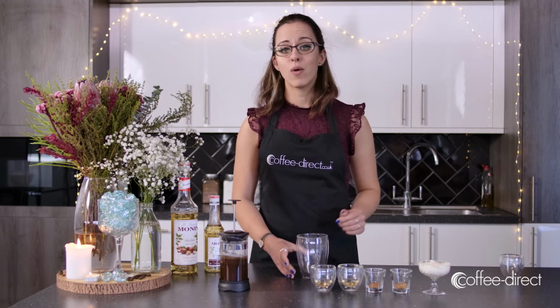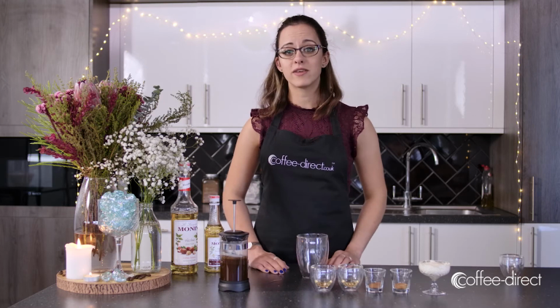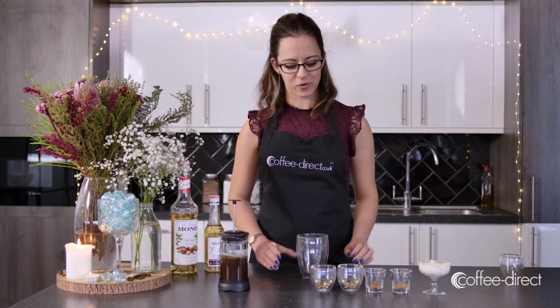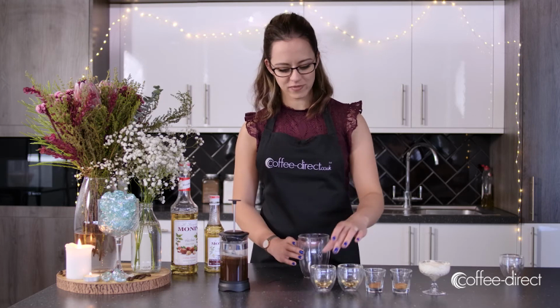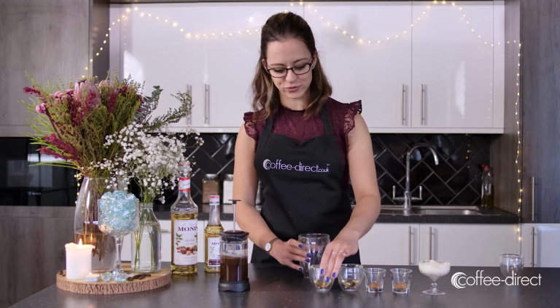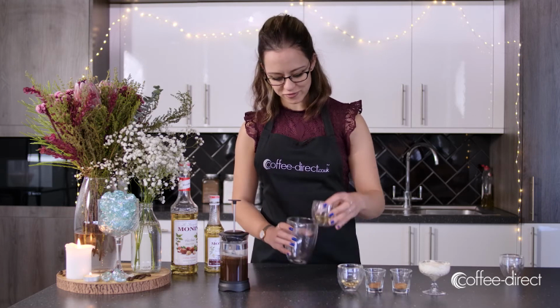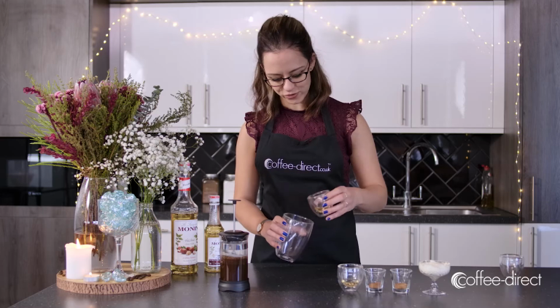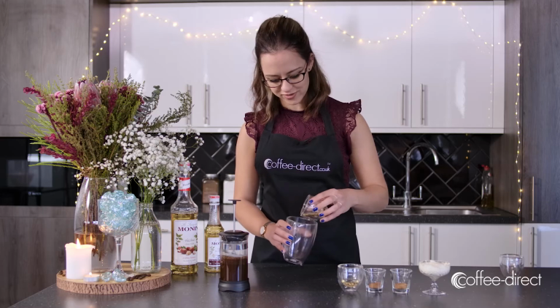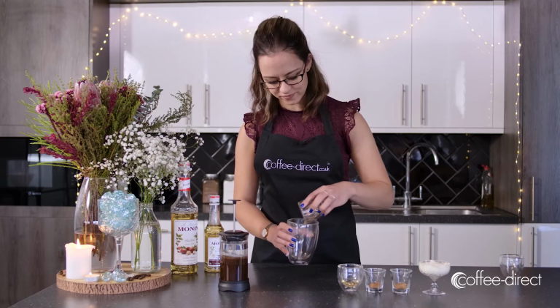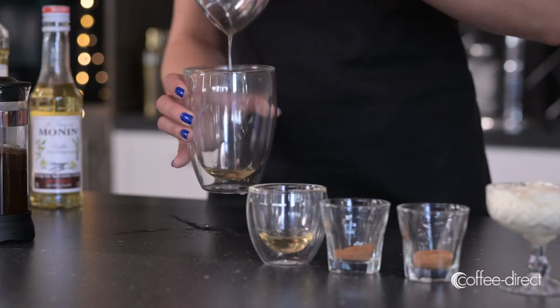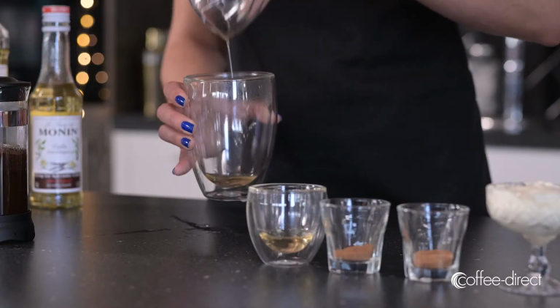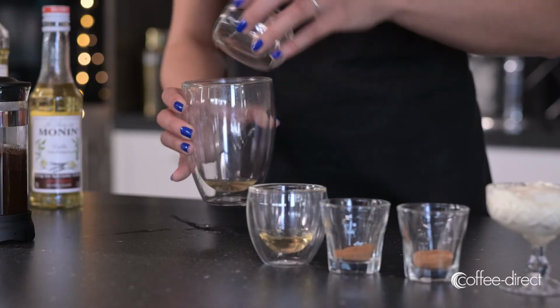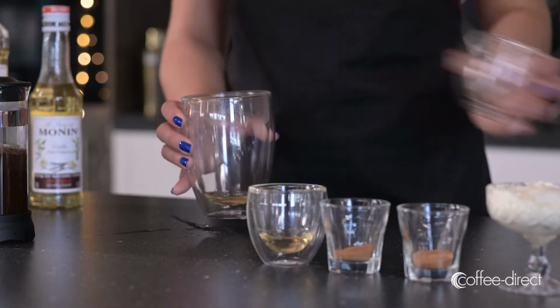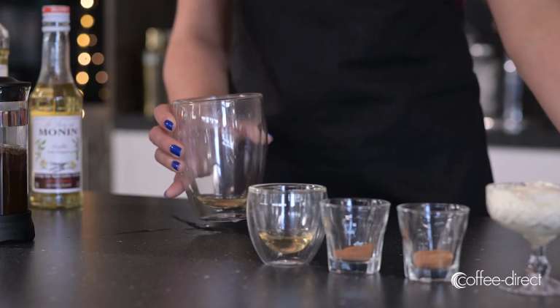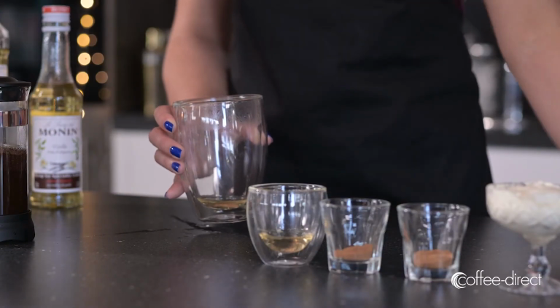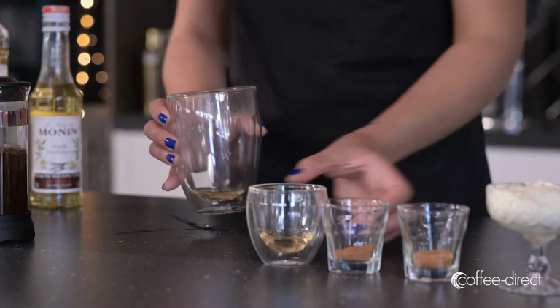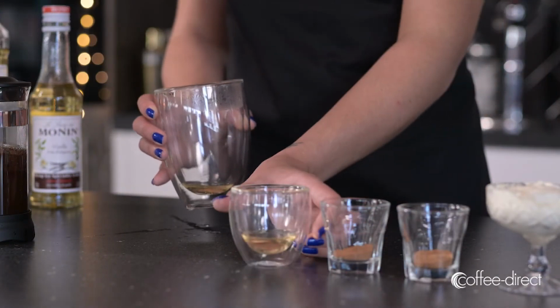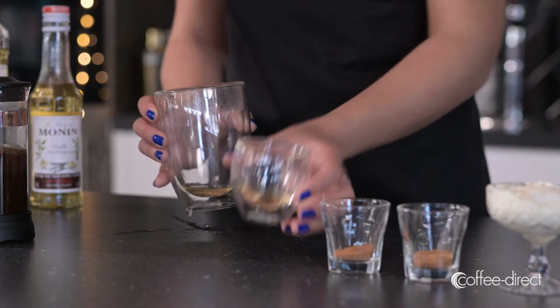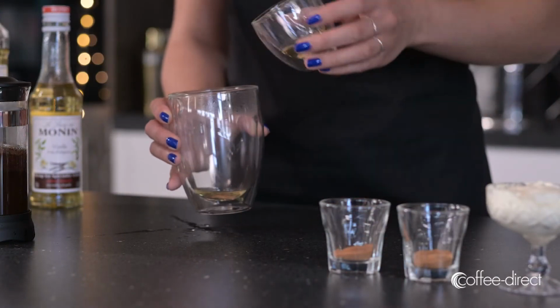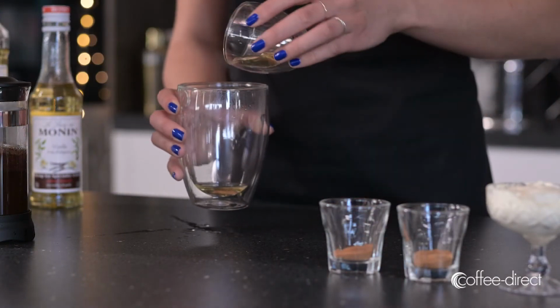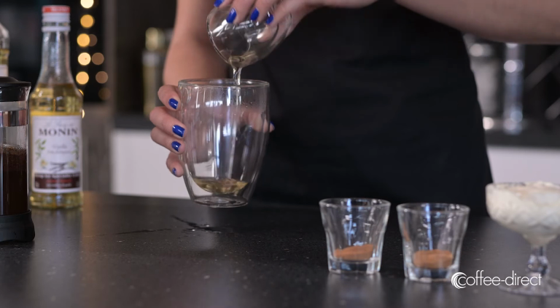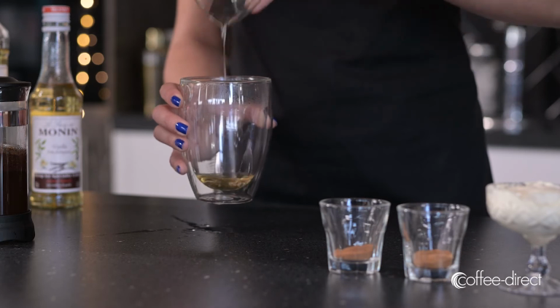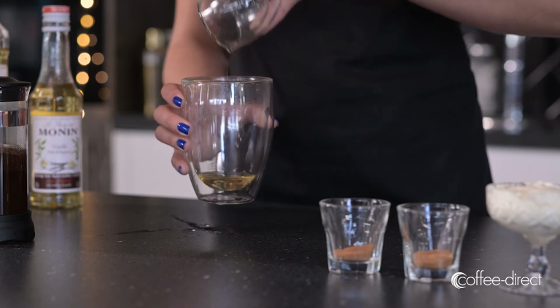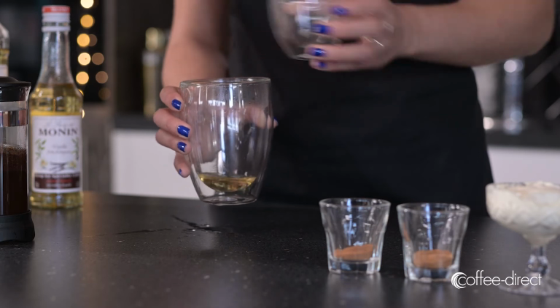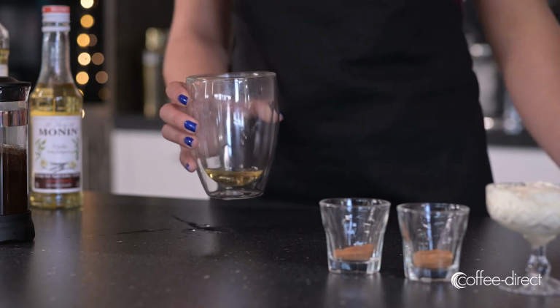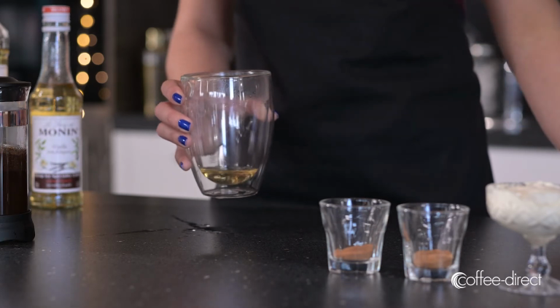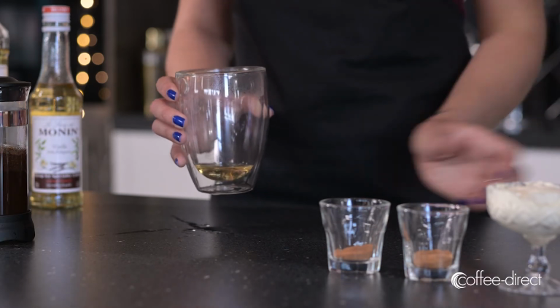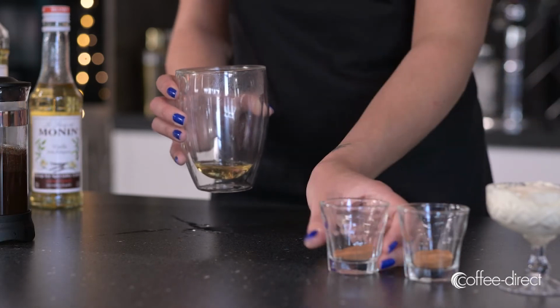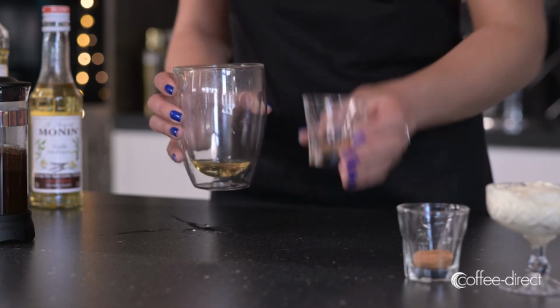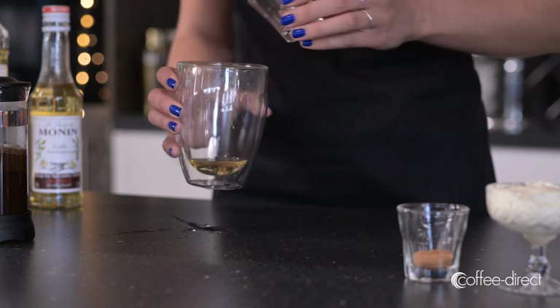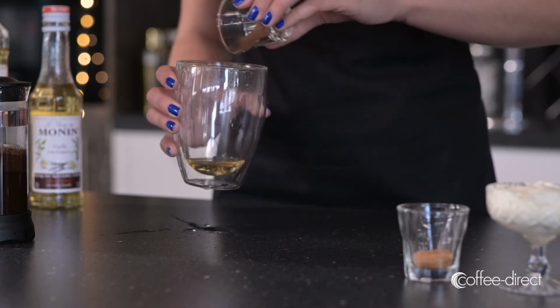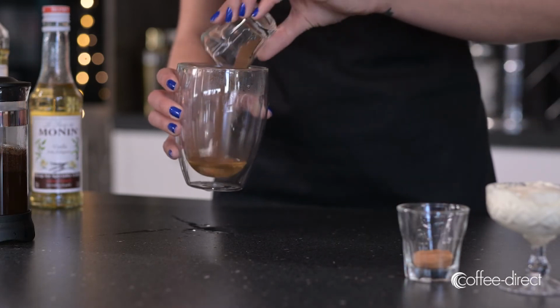While that's brewing, add your syrups to your glass along with the ground cinnamon and nutmeg.